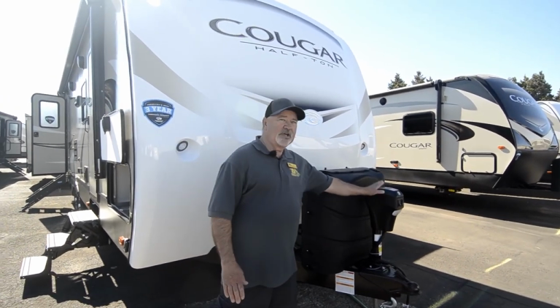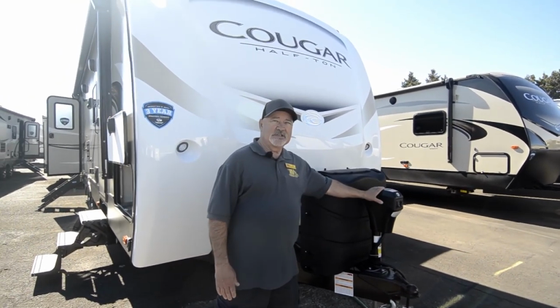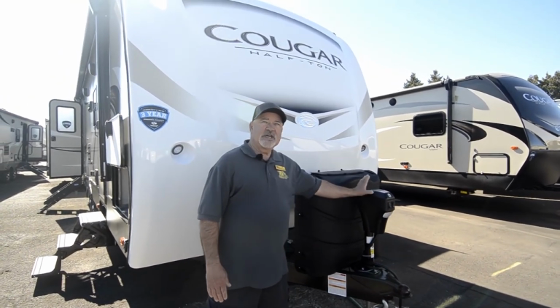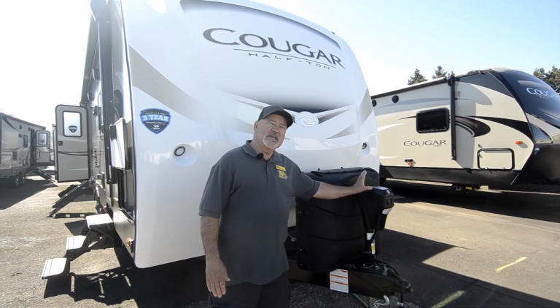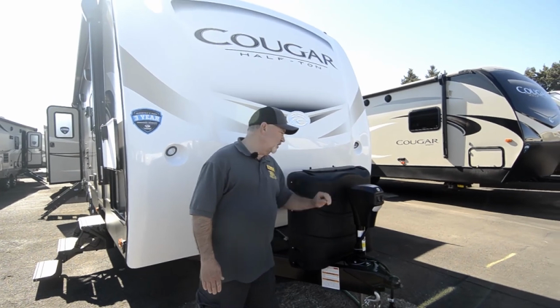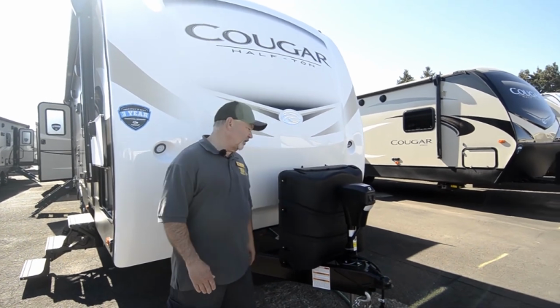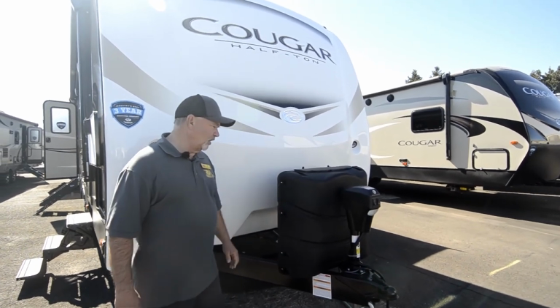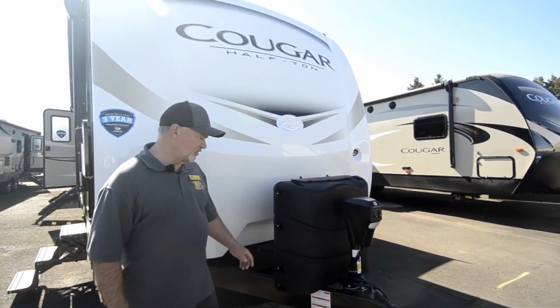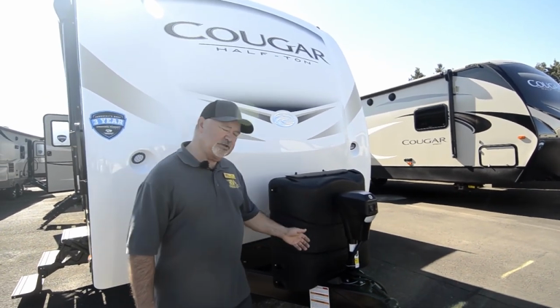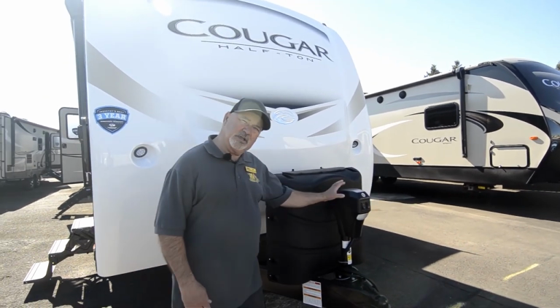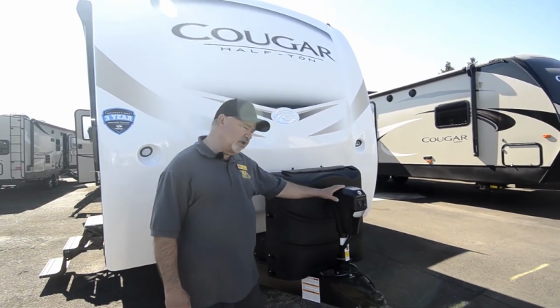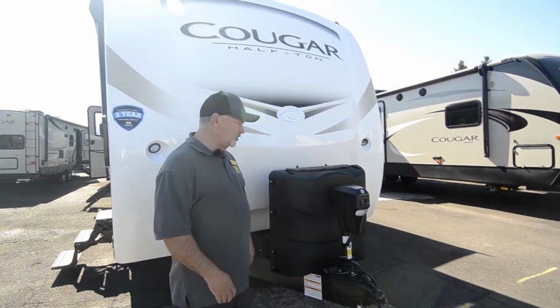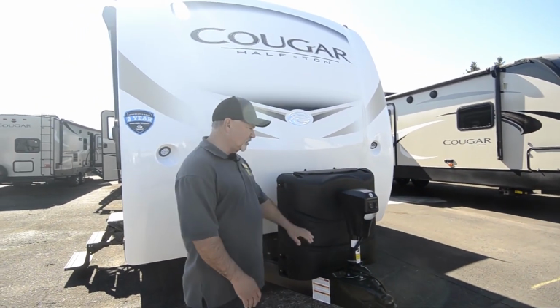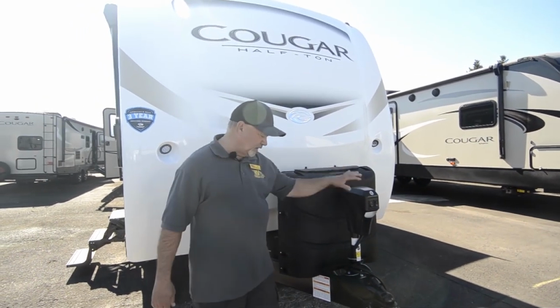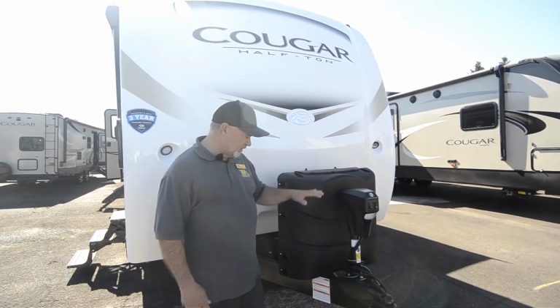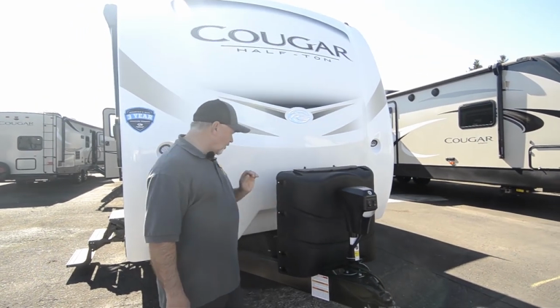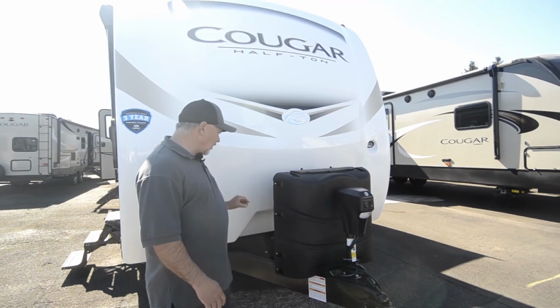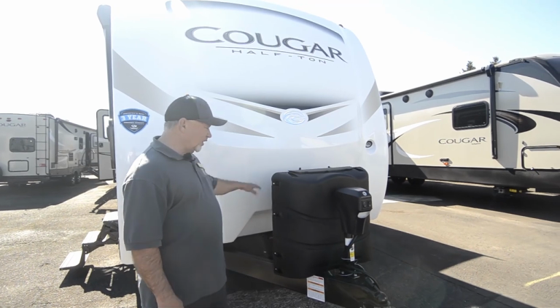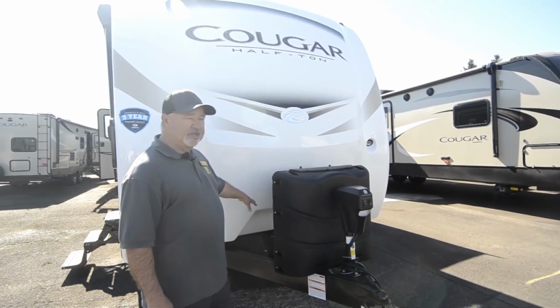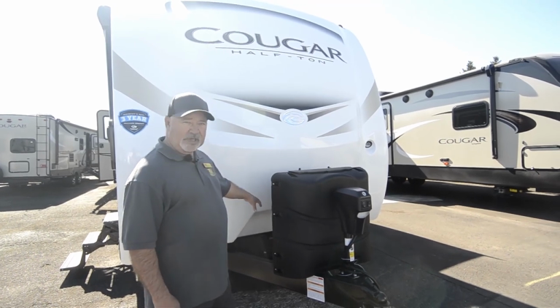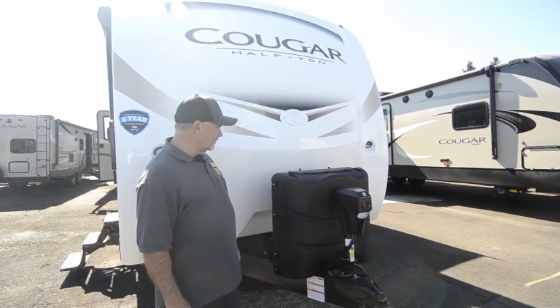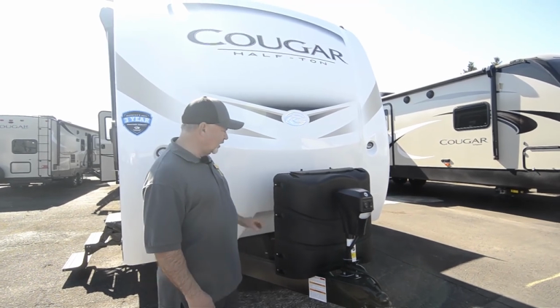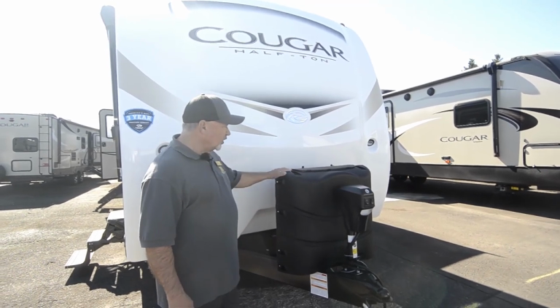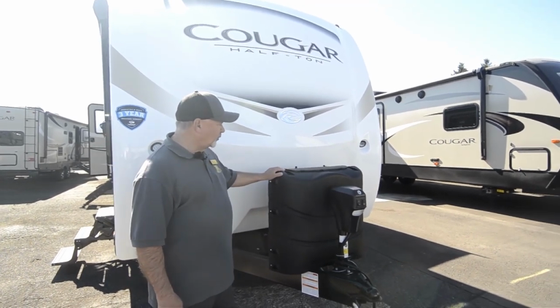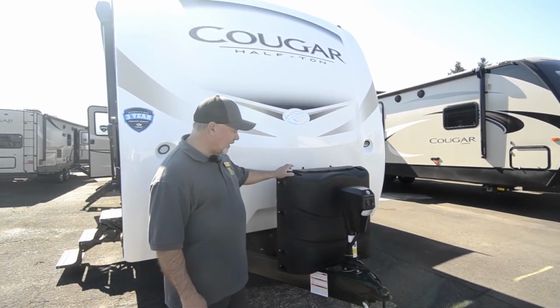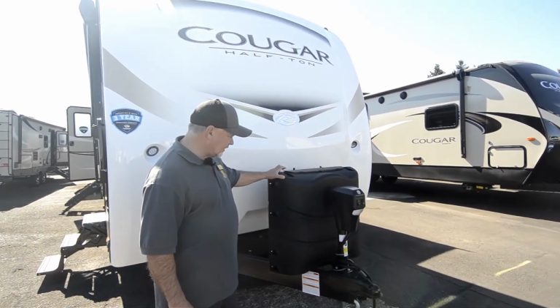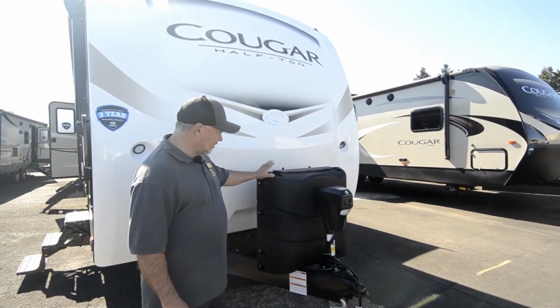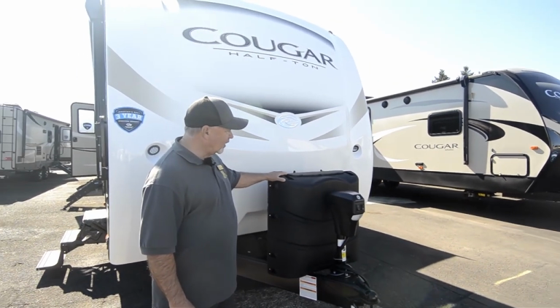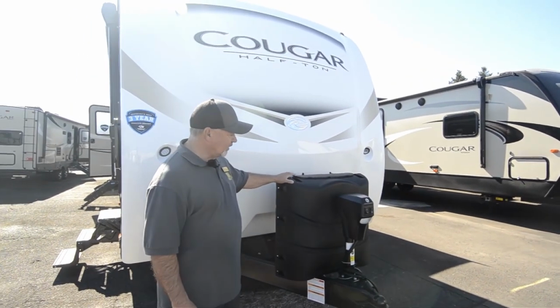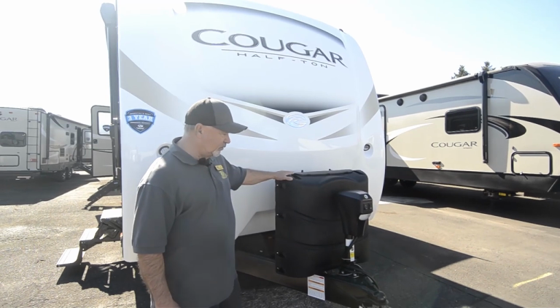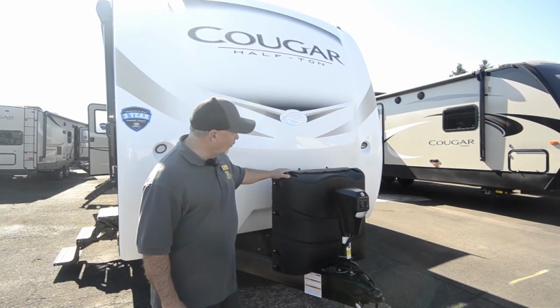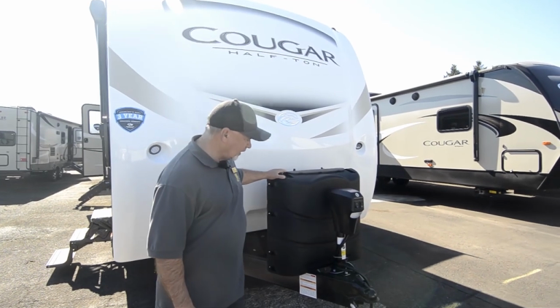The front tongue jack is nice on this particular one, so it's easier to load and unload. Just push the button, it's going to go up and down. We're going to make sure you have two batteries up front, two propane tanks — seven gallons each, so you've got two bigger propane tanks.